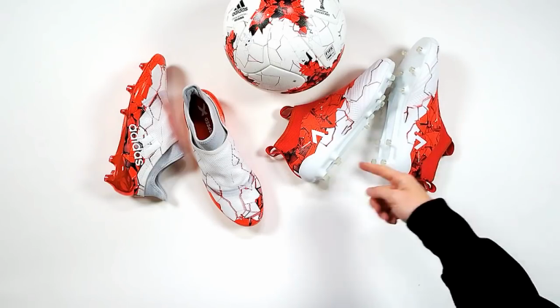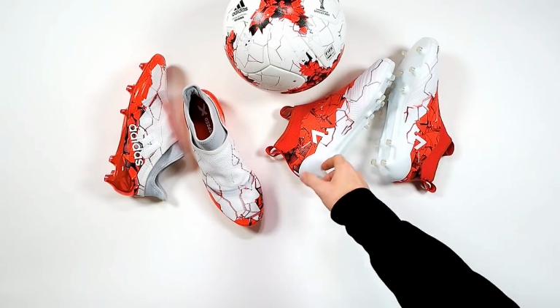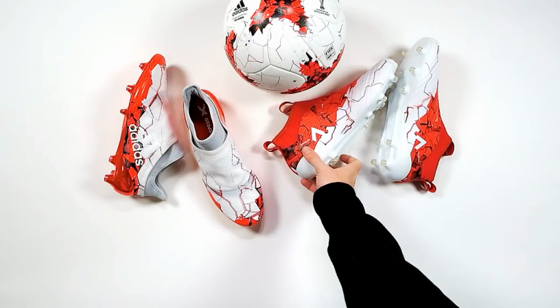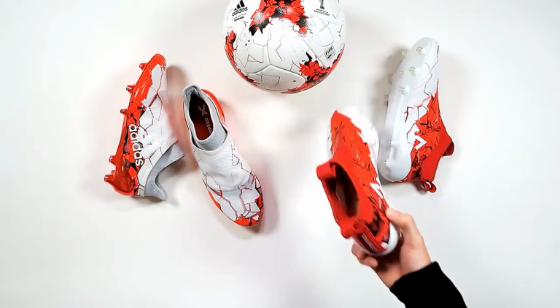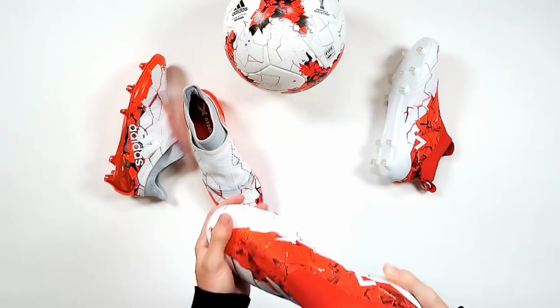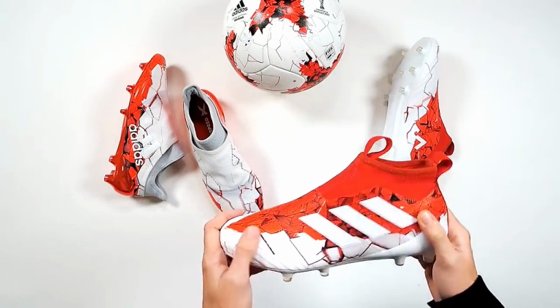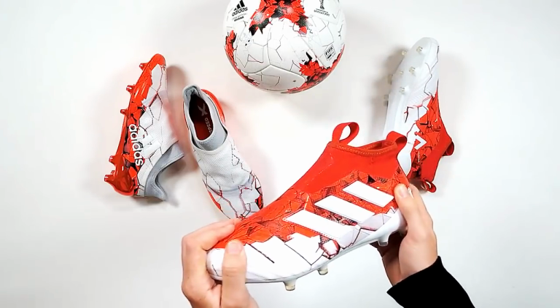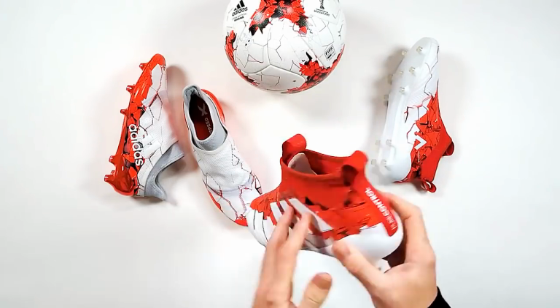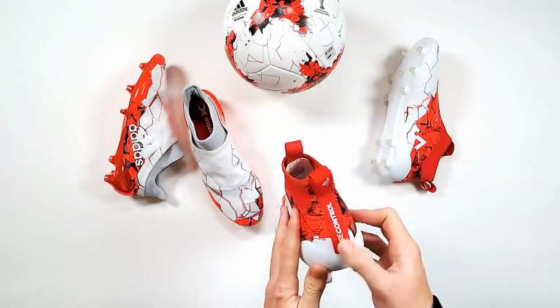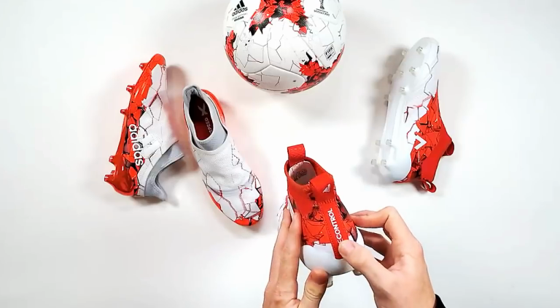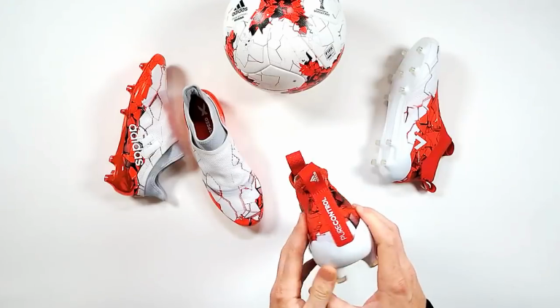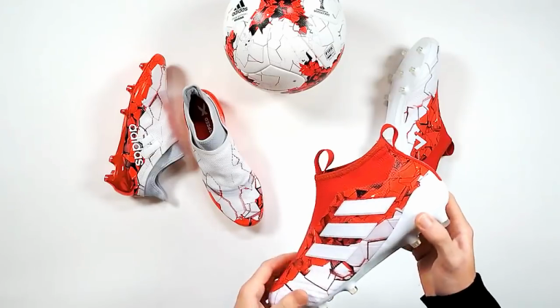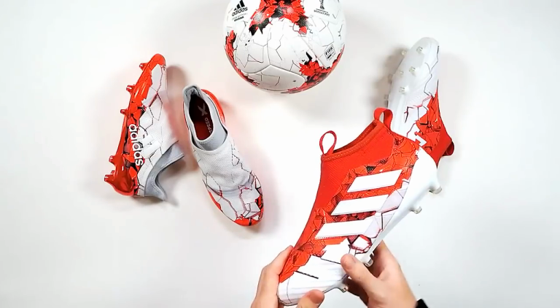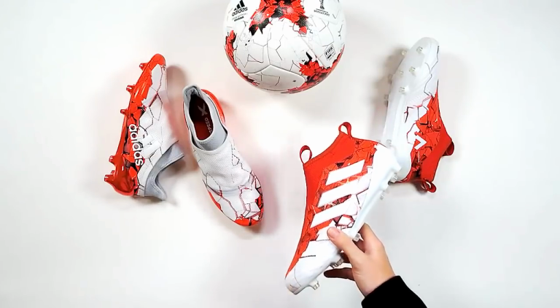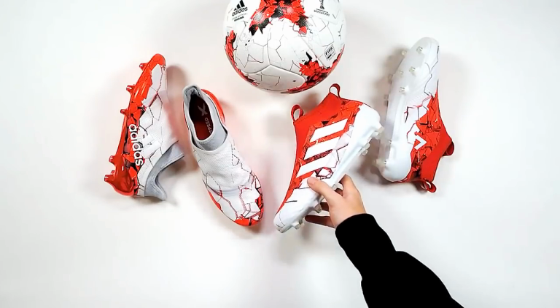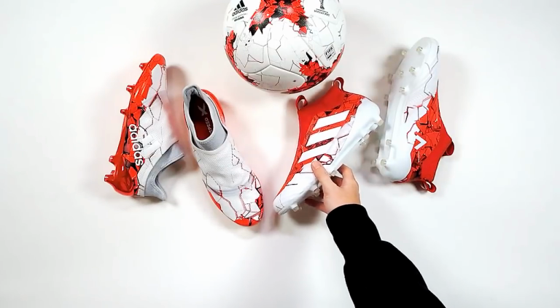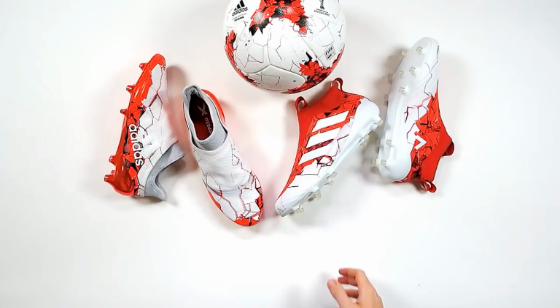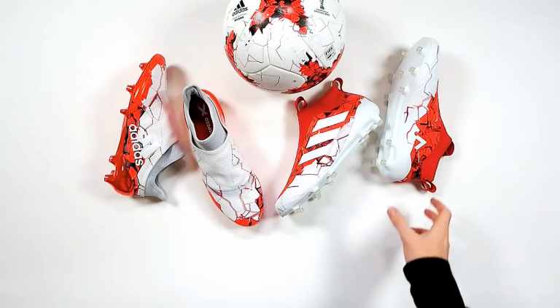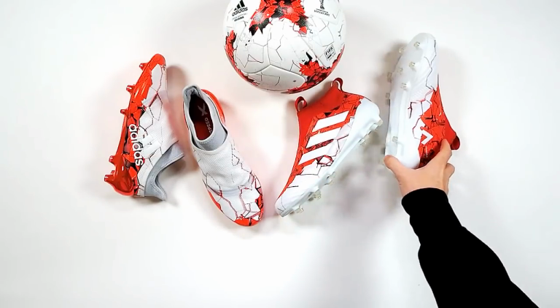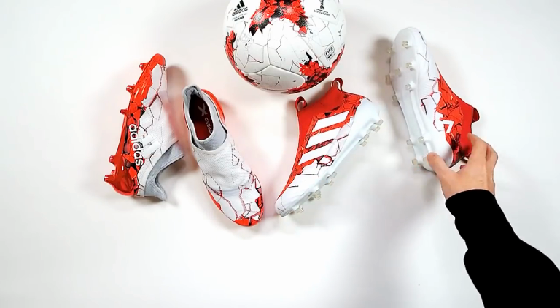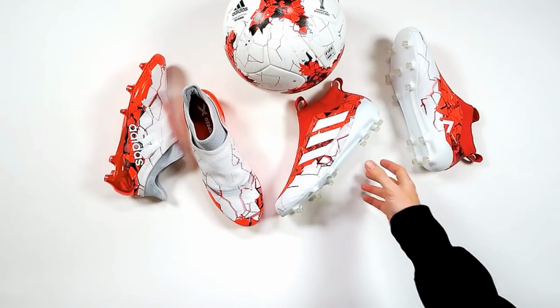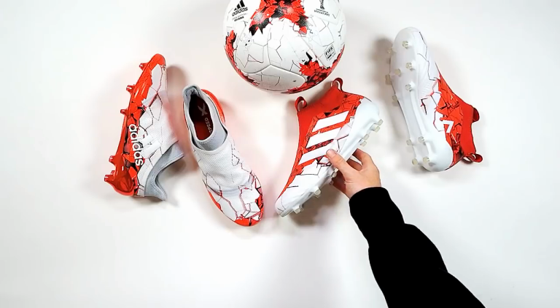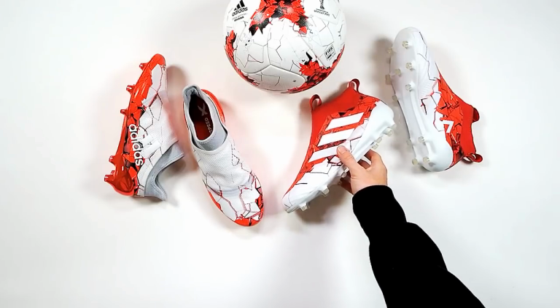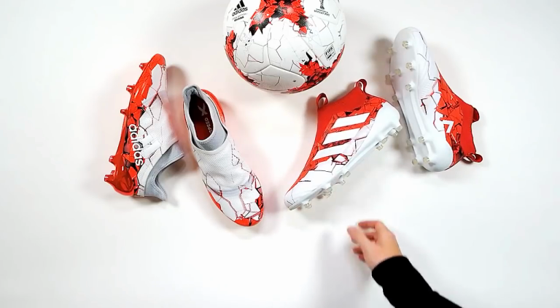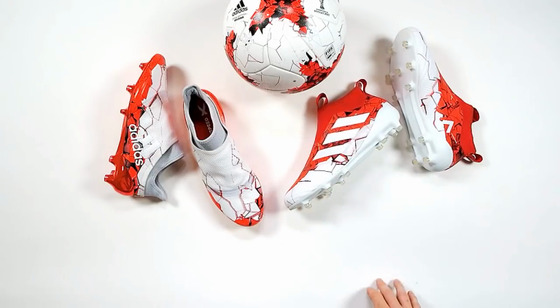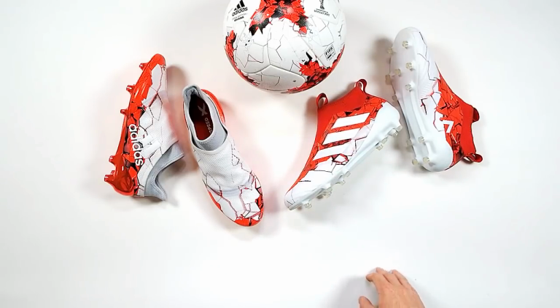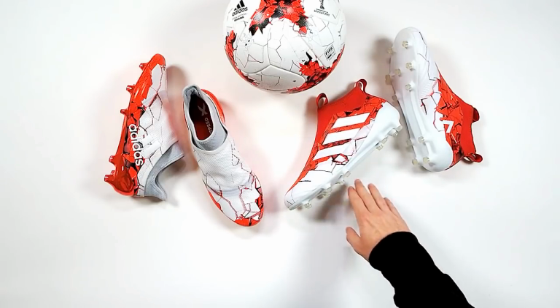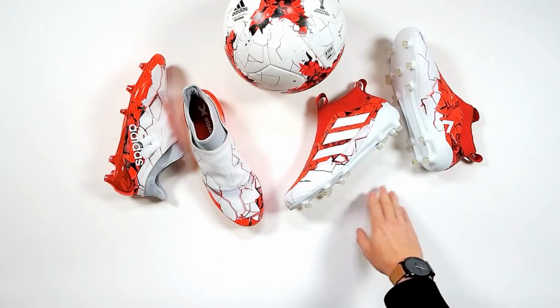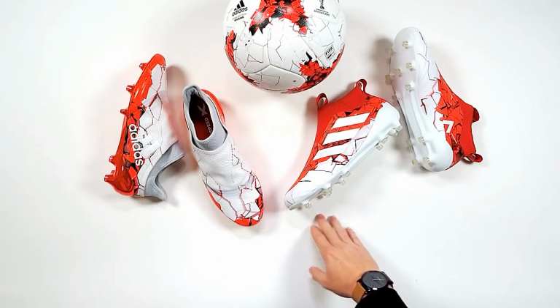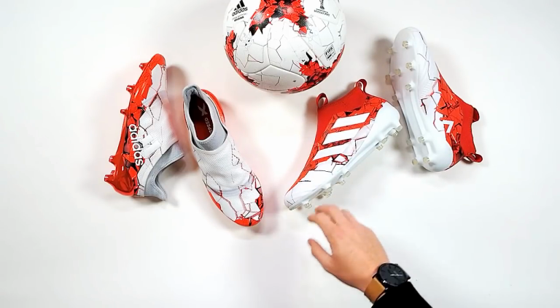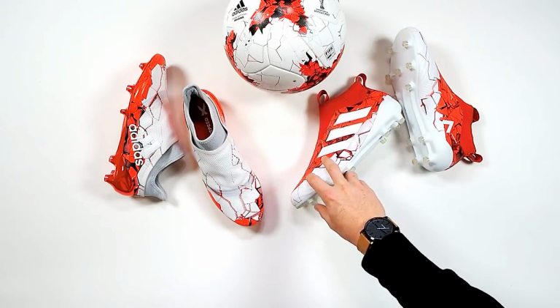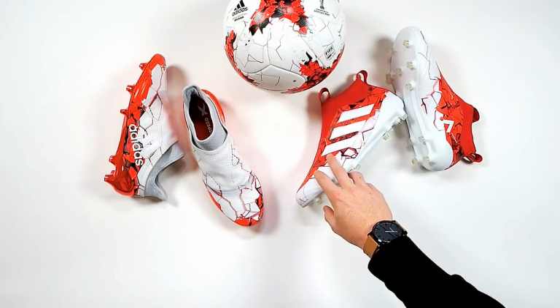Also with the reds — they had a red theme to it as well. They went Portuguese colourway with the Portuguese flag on the heel. And the soleplate is also chrome. So we're starting to see a lot more chrome coming into the market now.